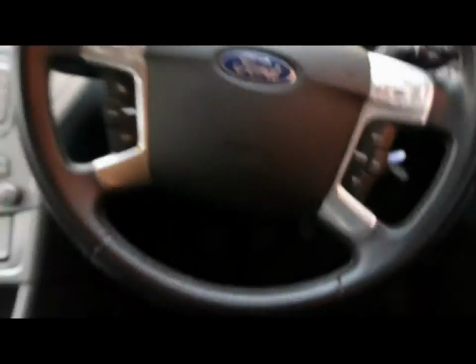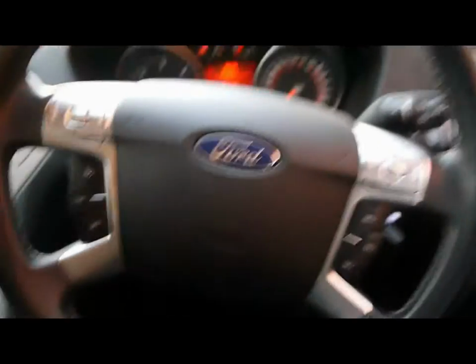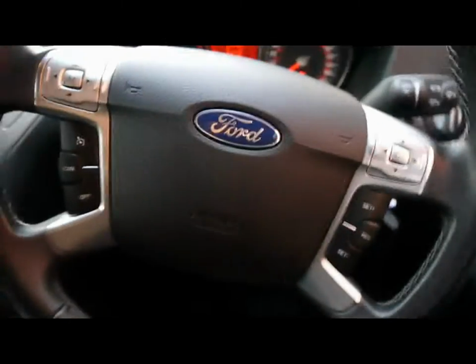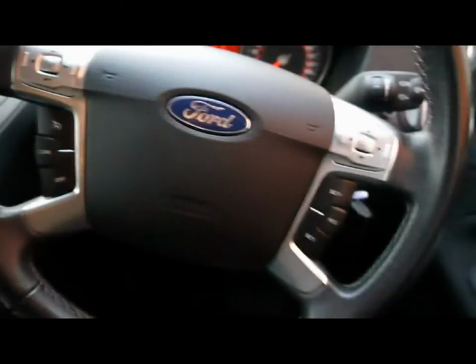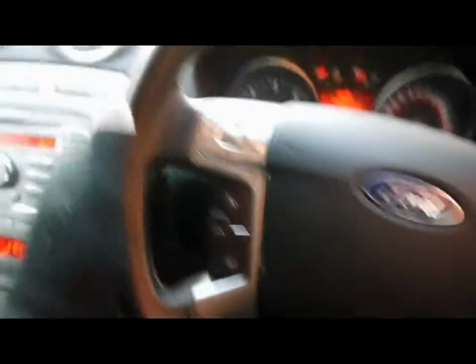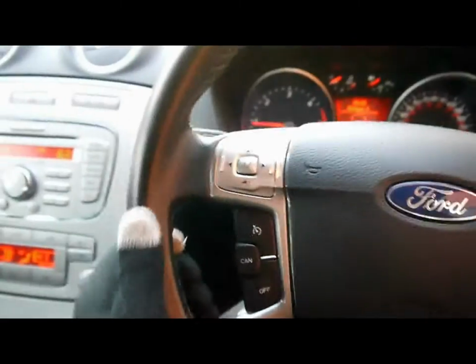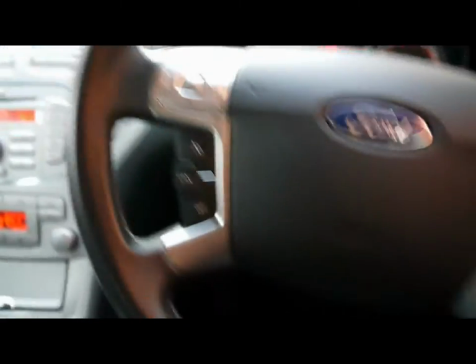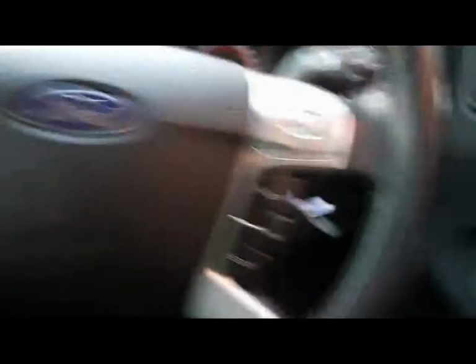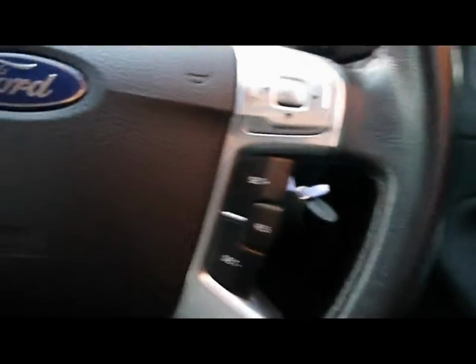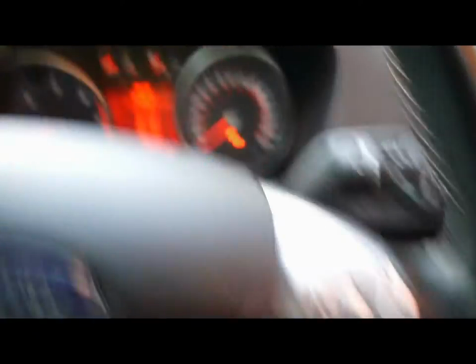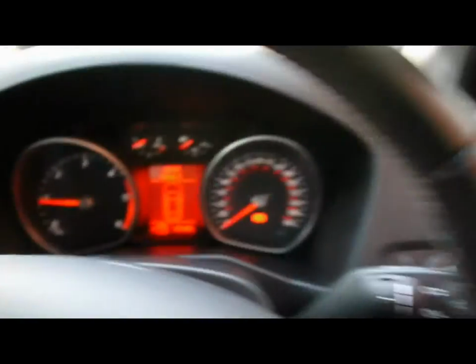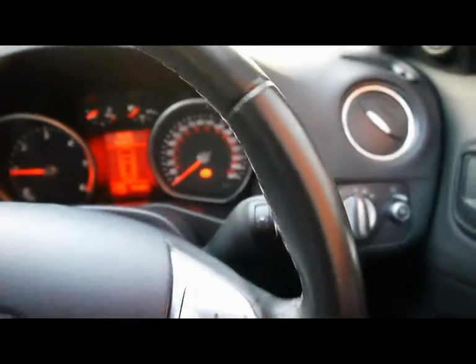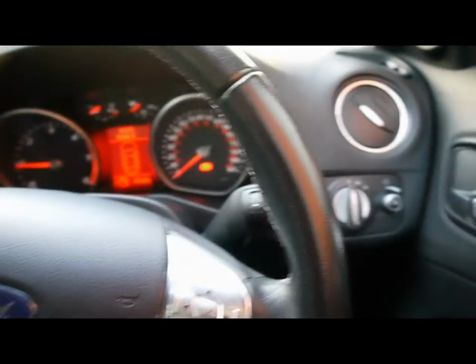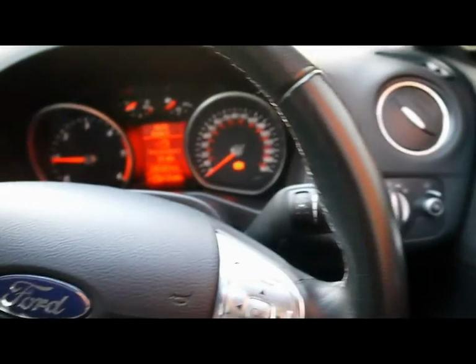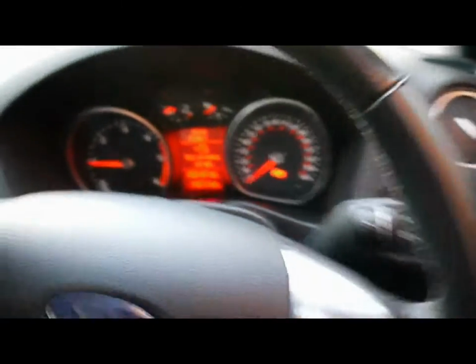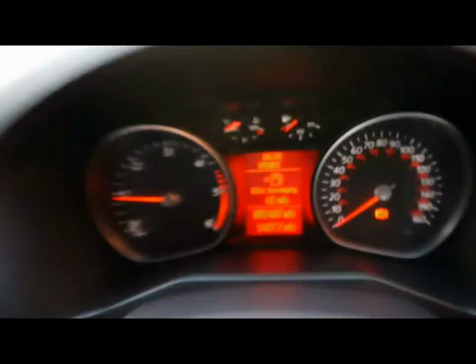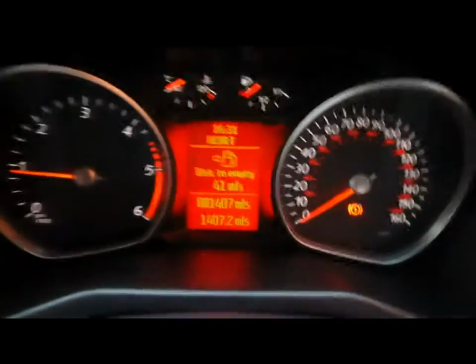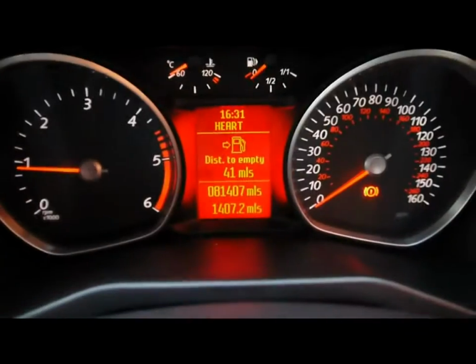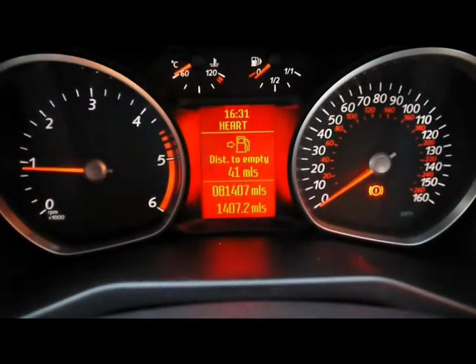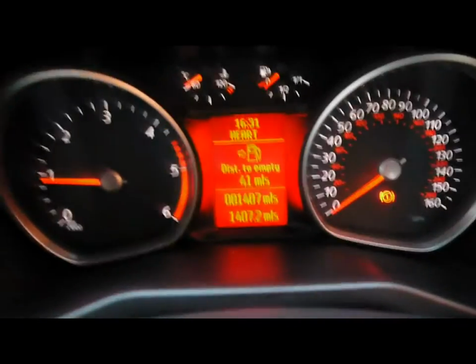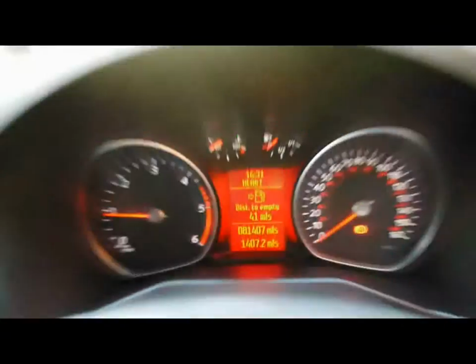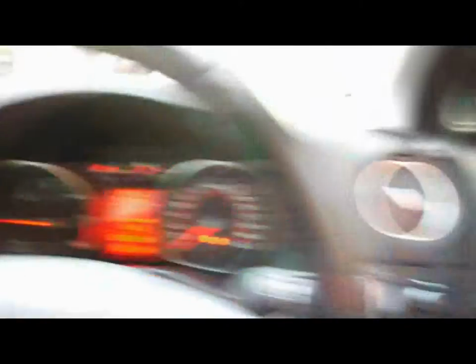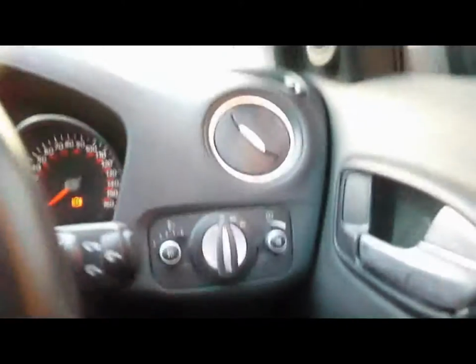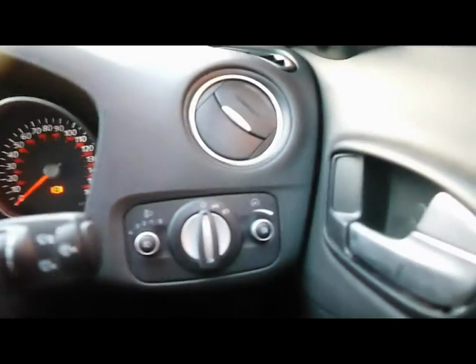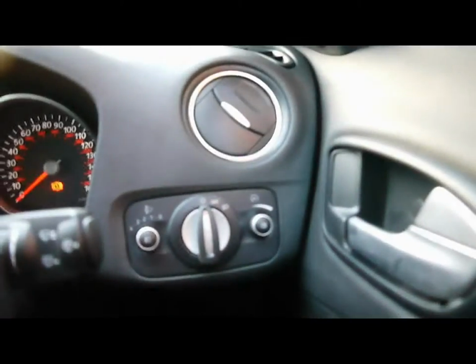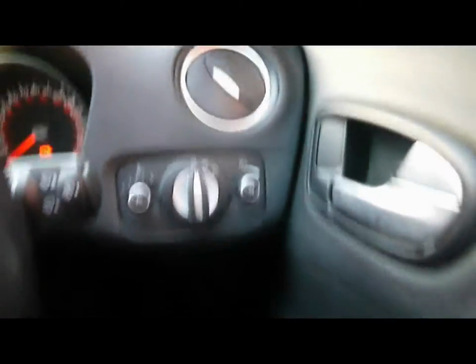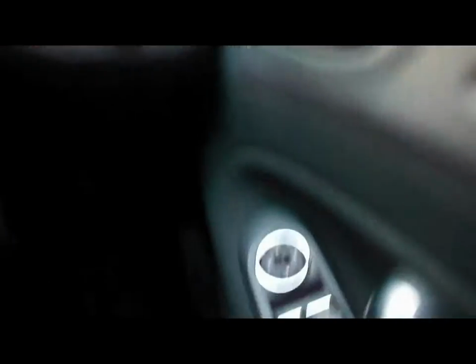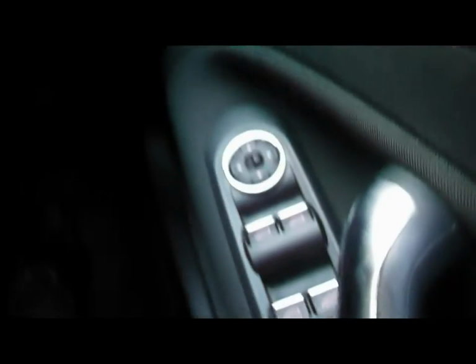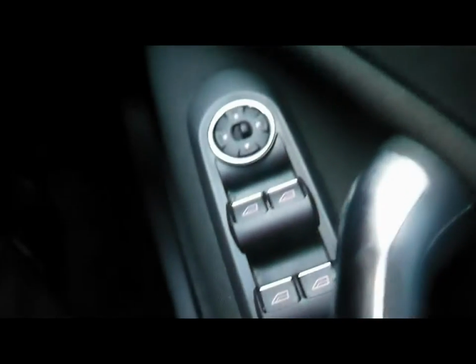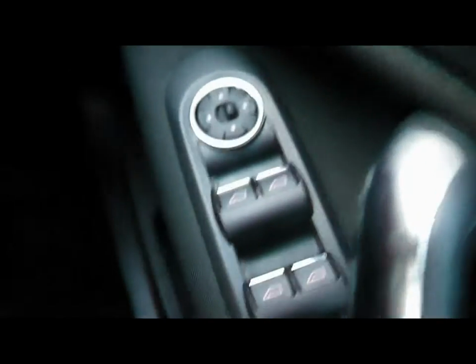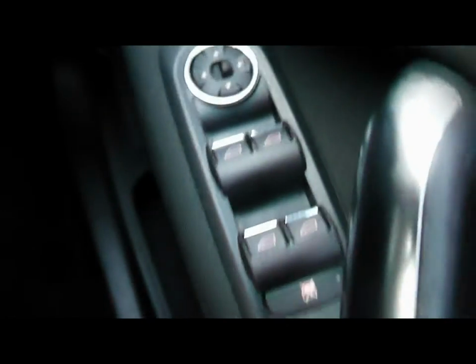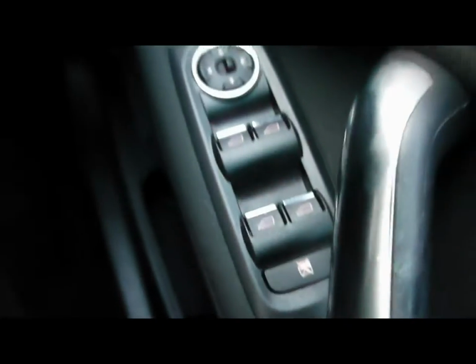Multi-function steering wheel, with cruise control on the left-hand side and also on the right. The vehicle is currently on 81,000 miles. Electric windows and mirrors, child locks and window locks.